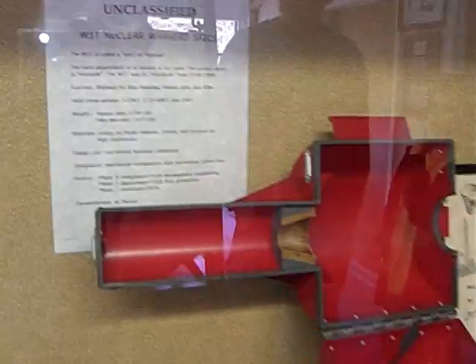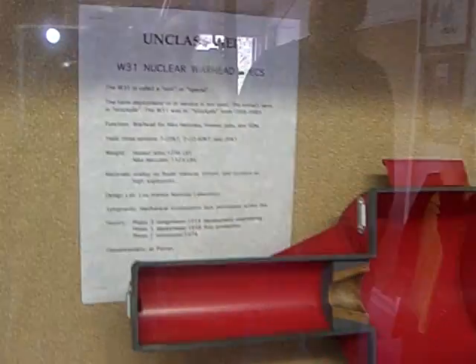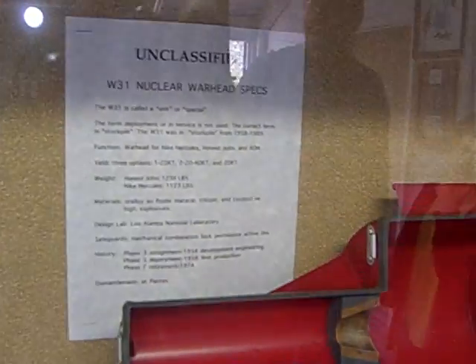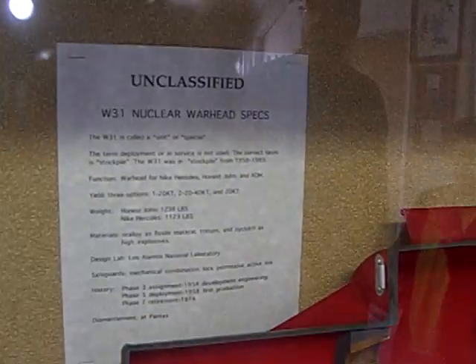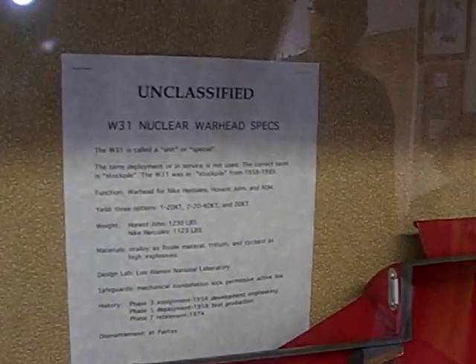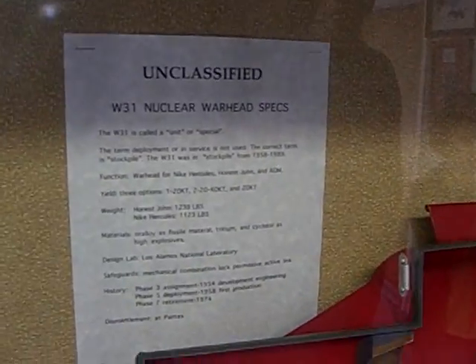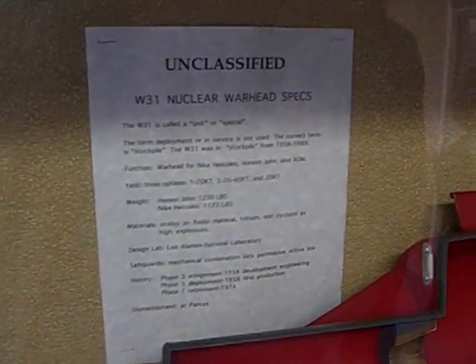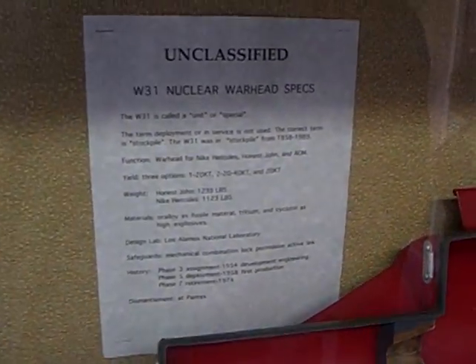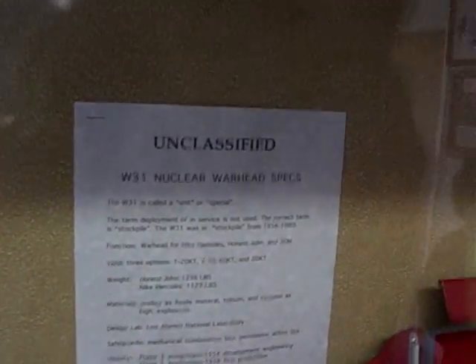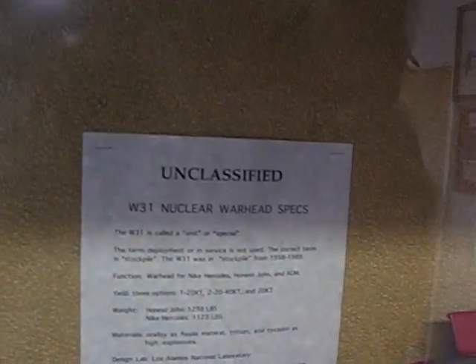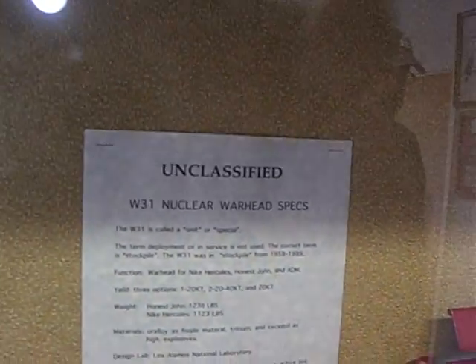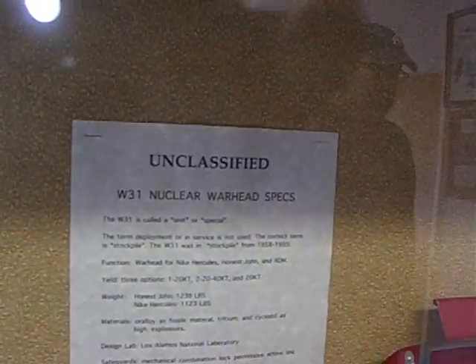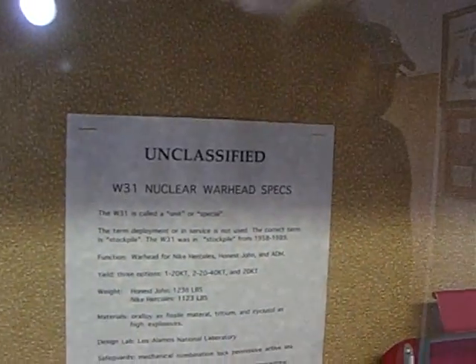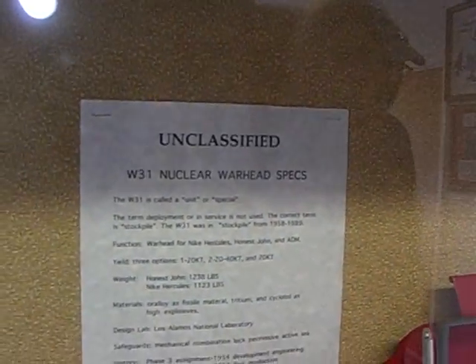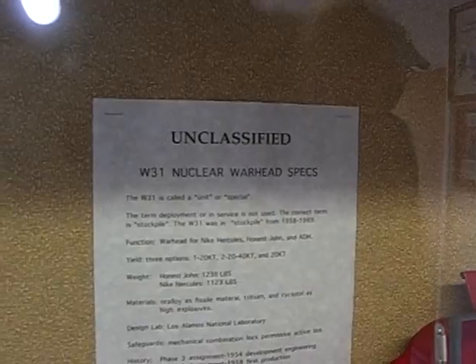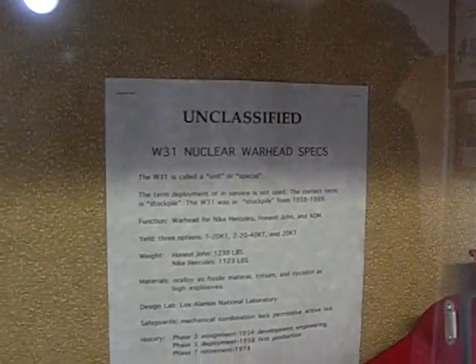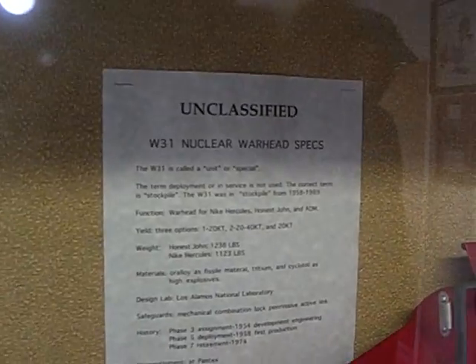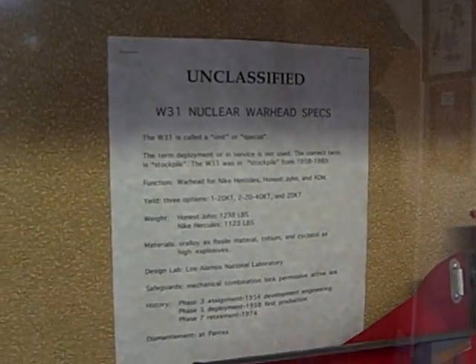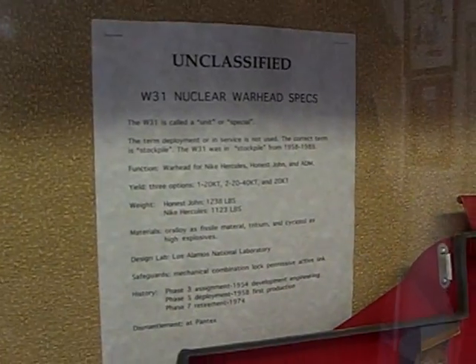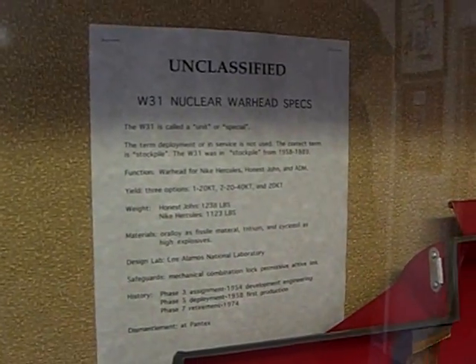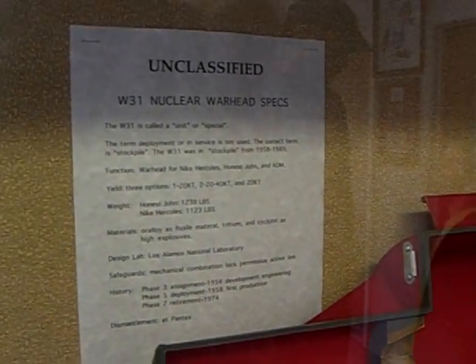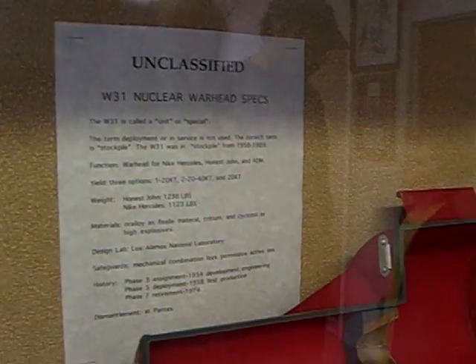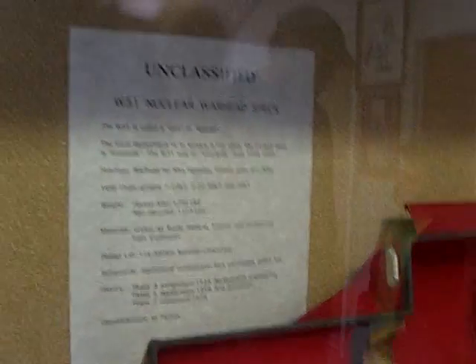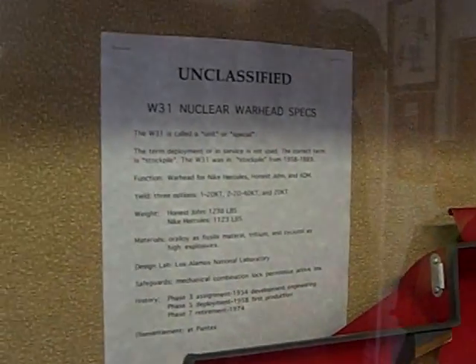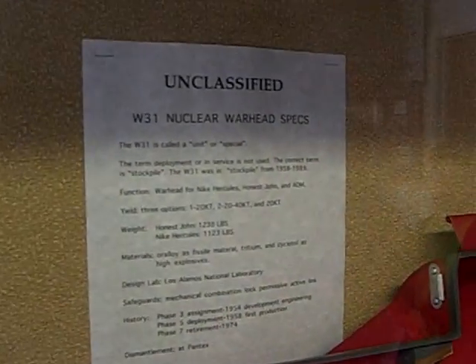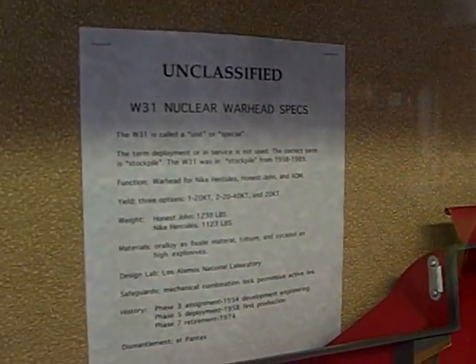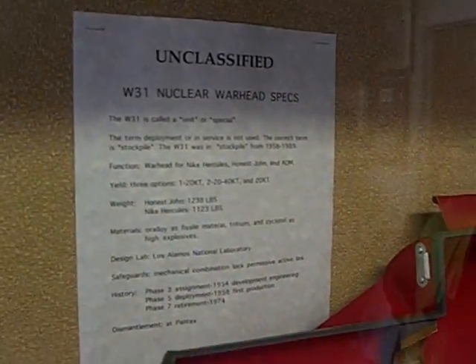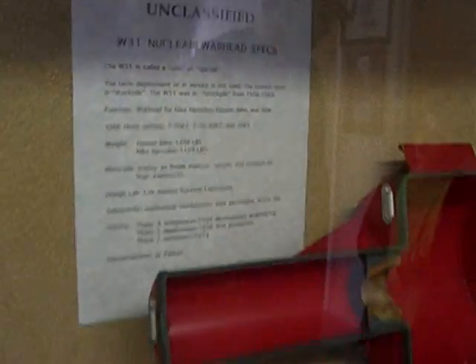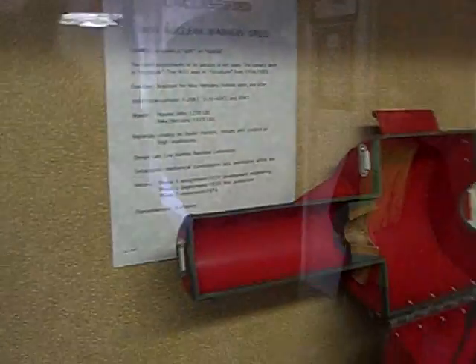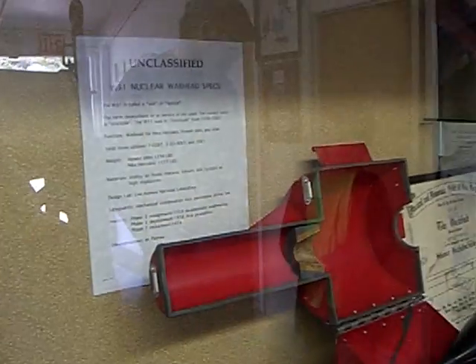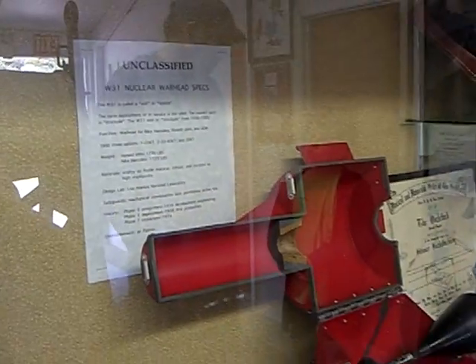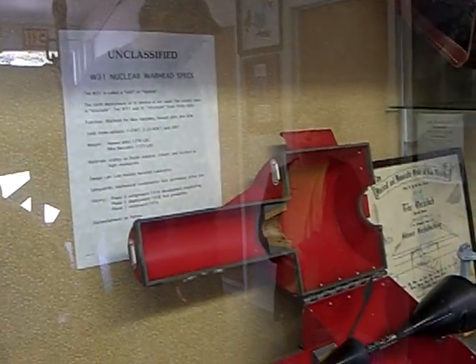This is a W-54 finish. The warheads here were 2 kilotons, 20 kilotons, or 40 kilotons.